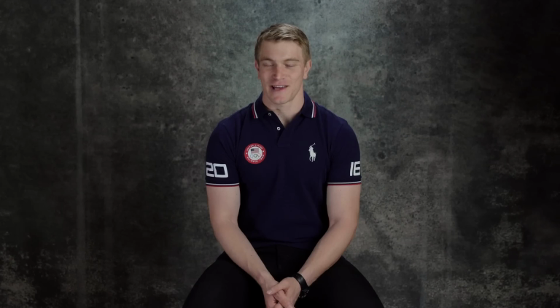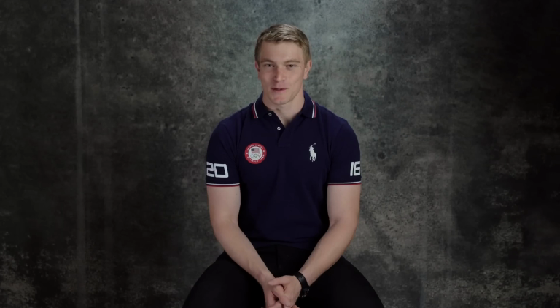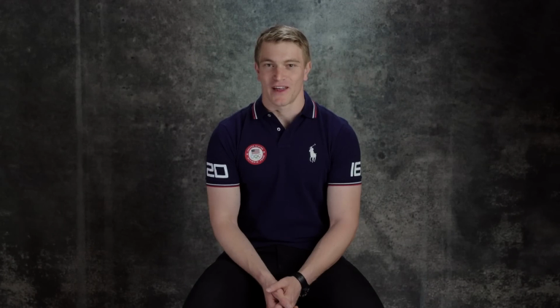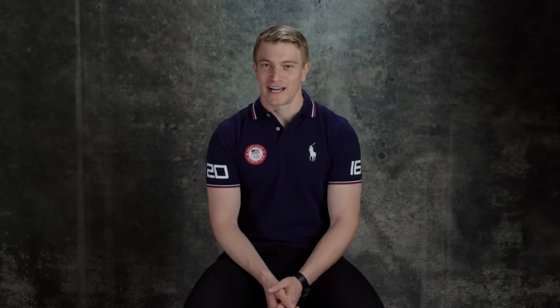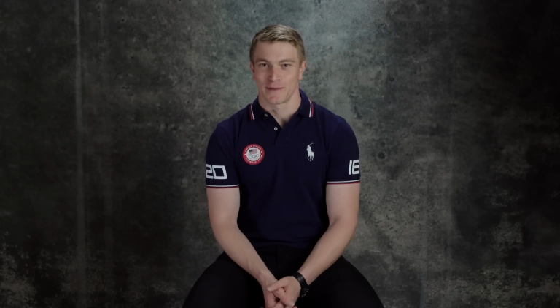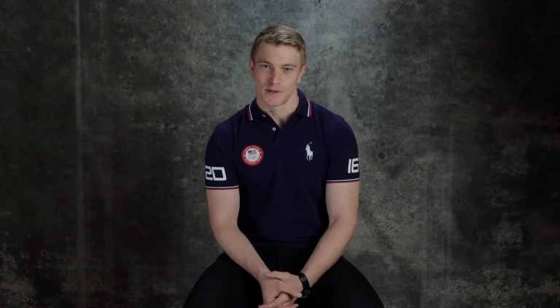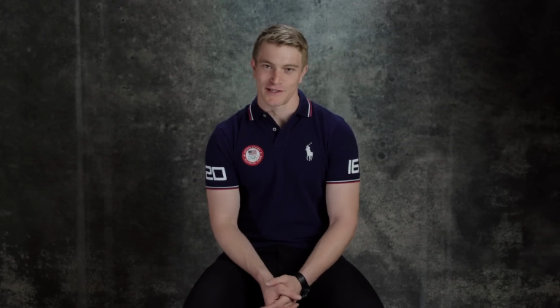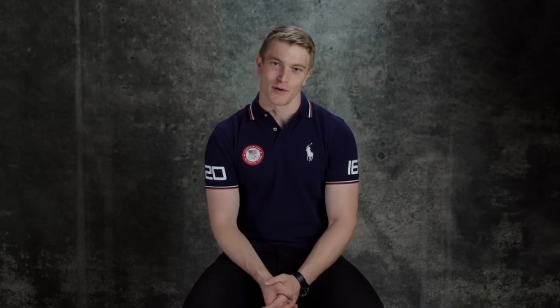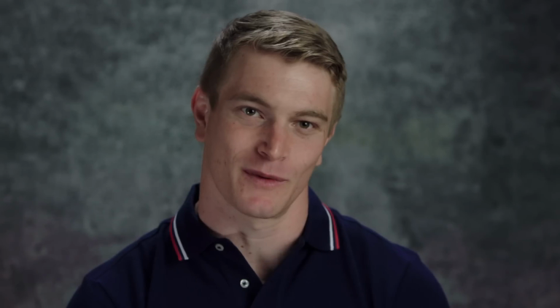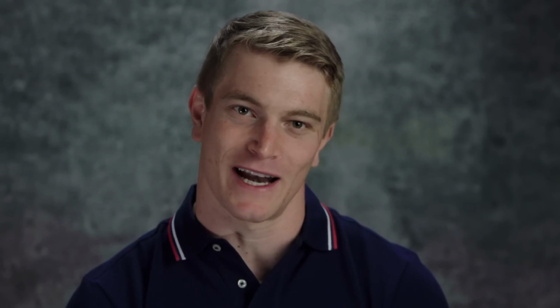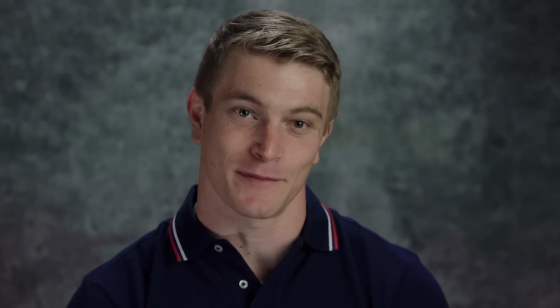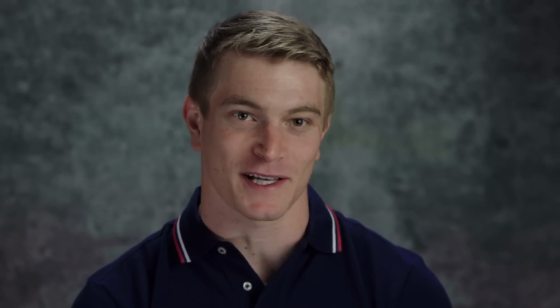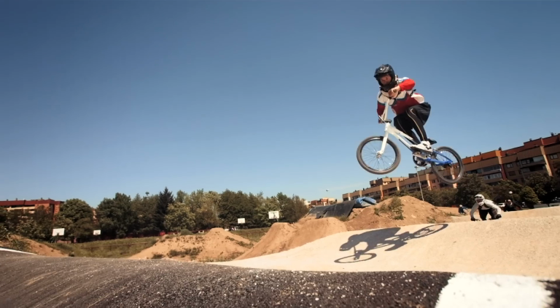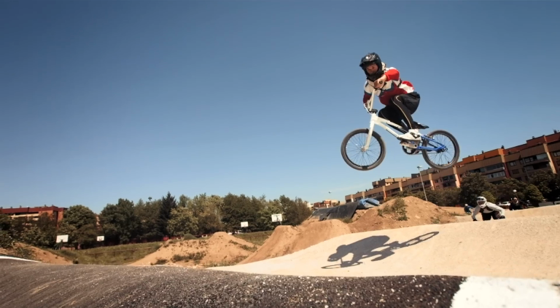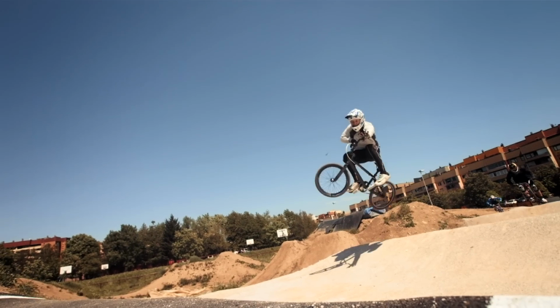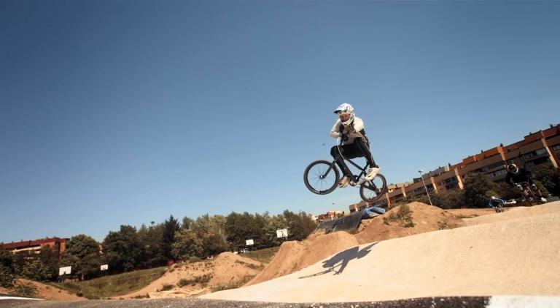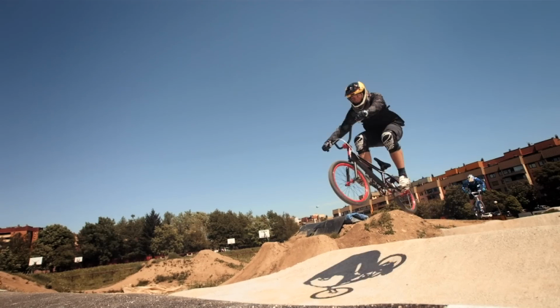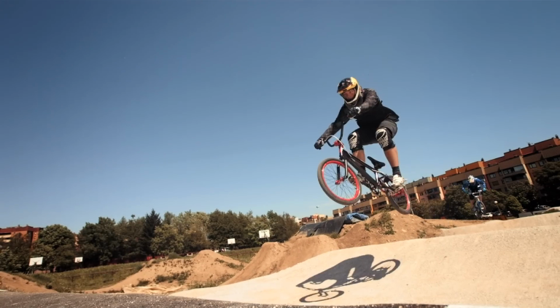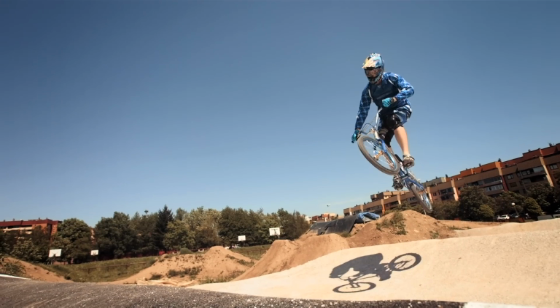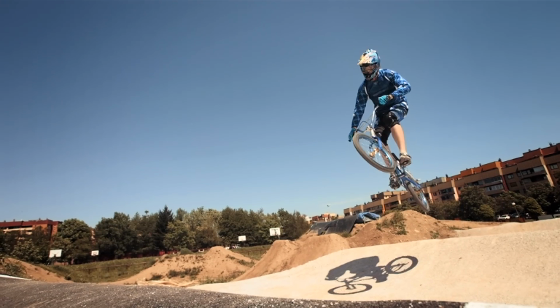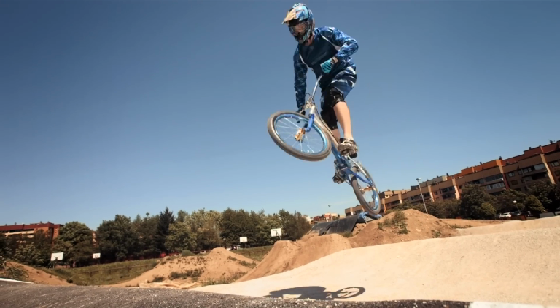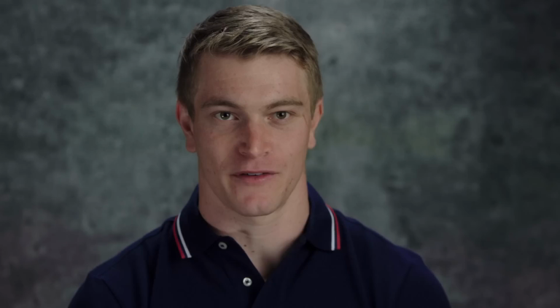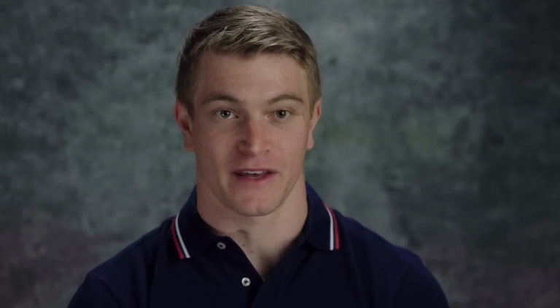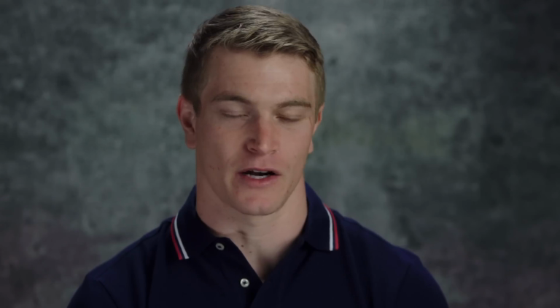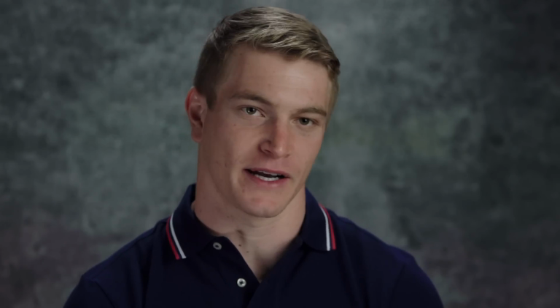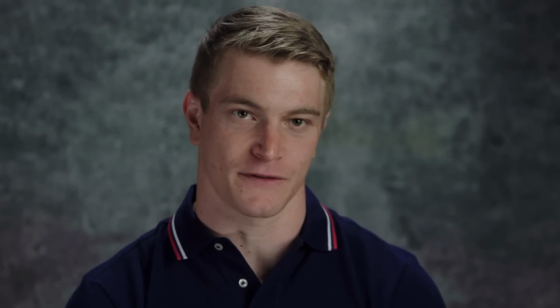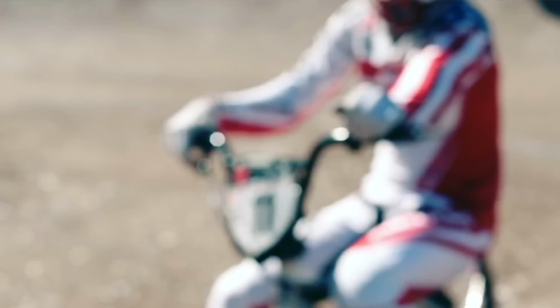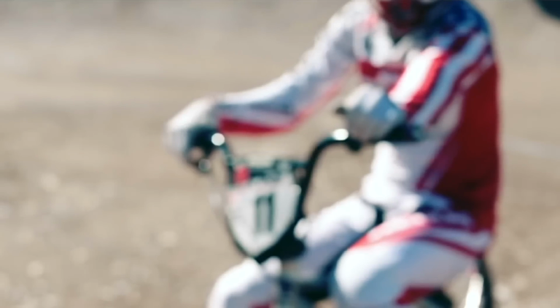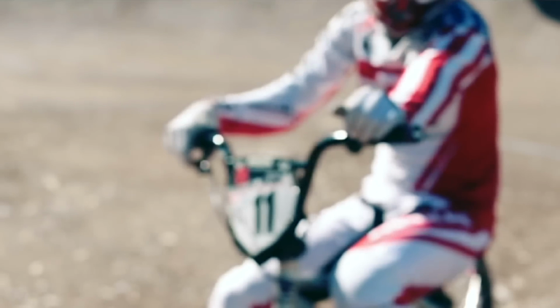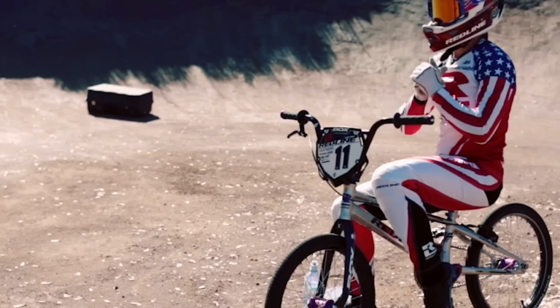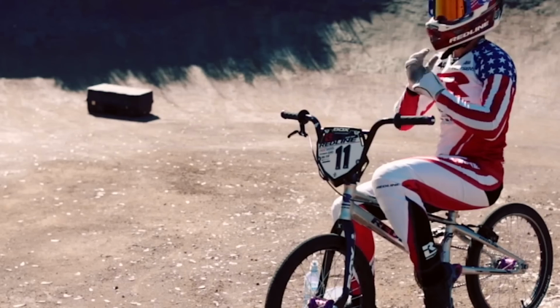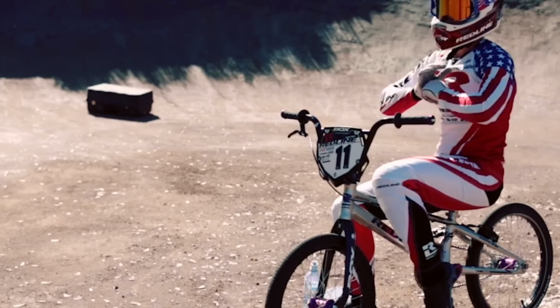There's absolutely nothing natural about the positions that we're put in when we're riding a BMX bicycle. So we often have to do a lot of preventative care on our bodies — different stretching, treatments, things like that.